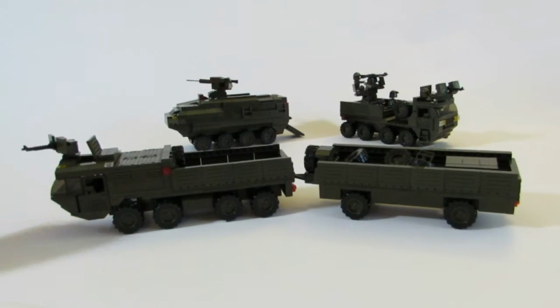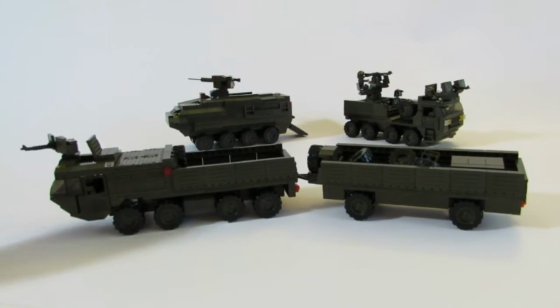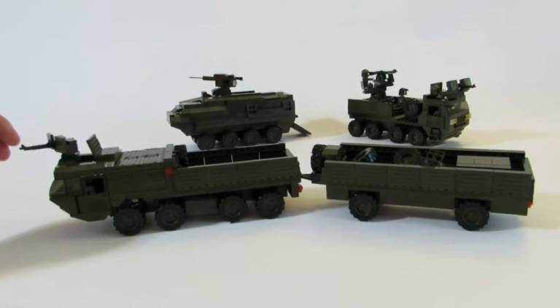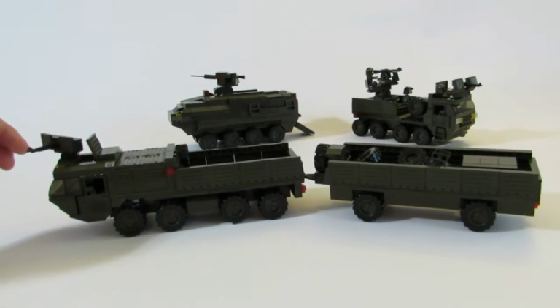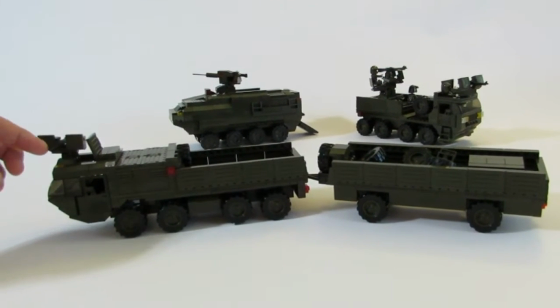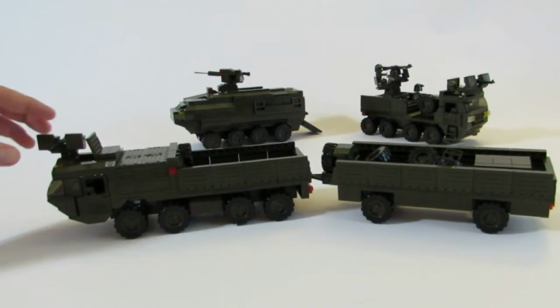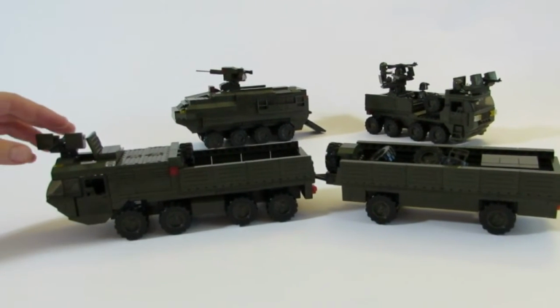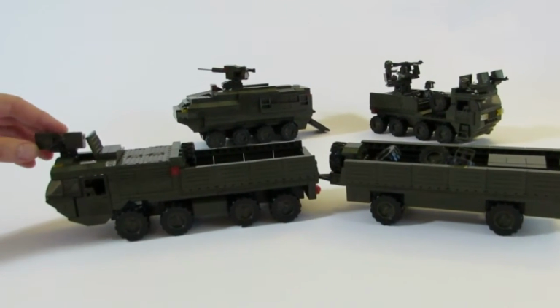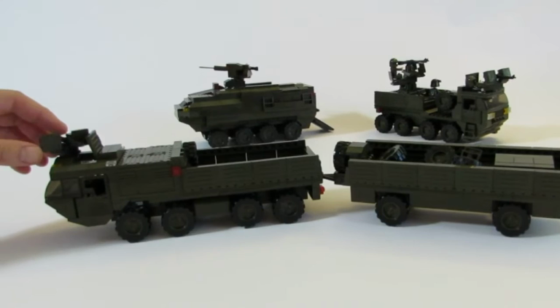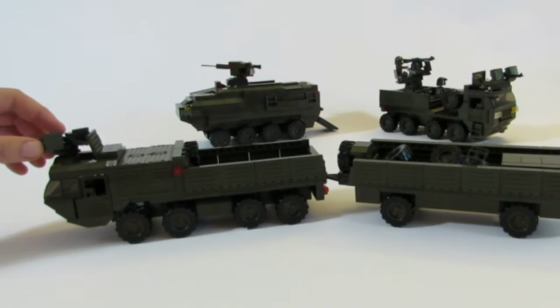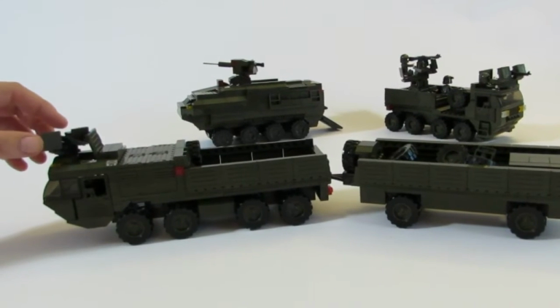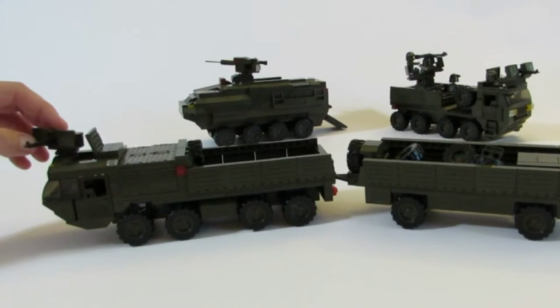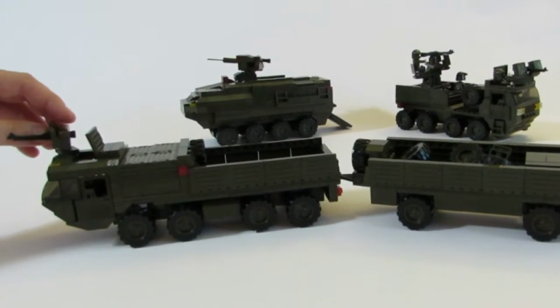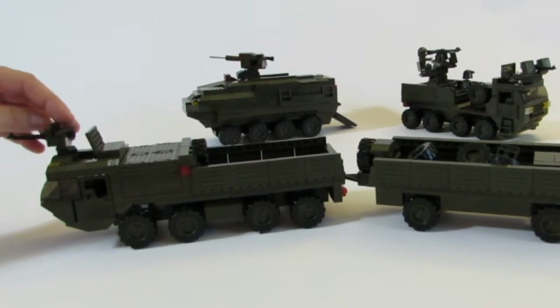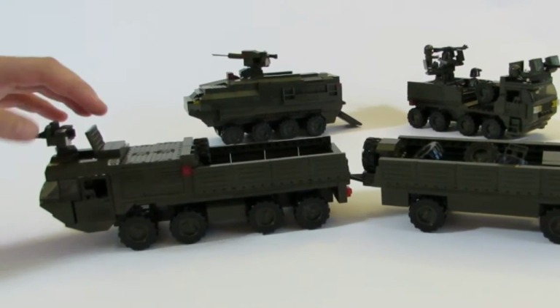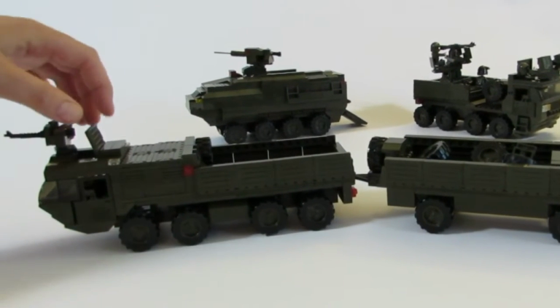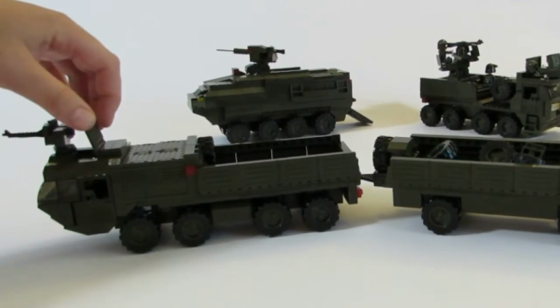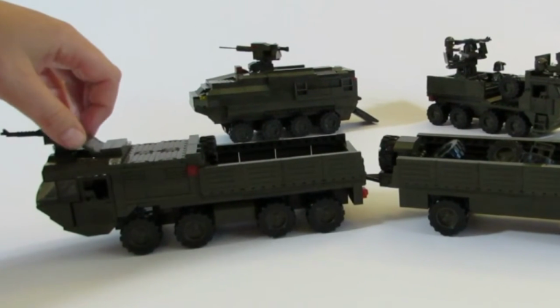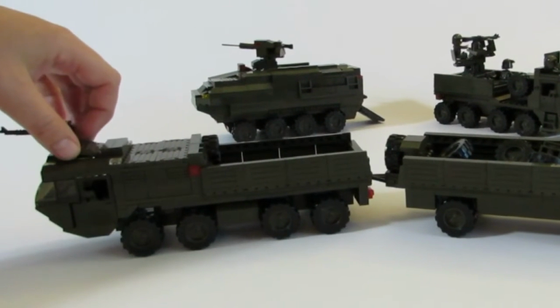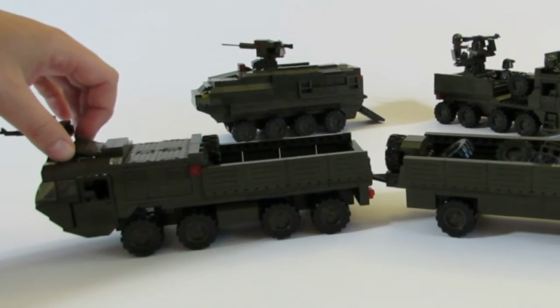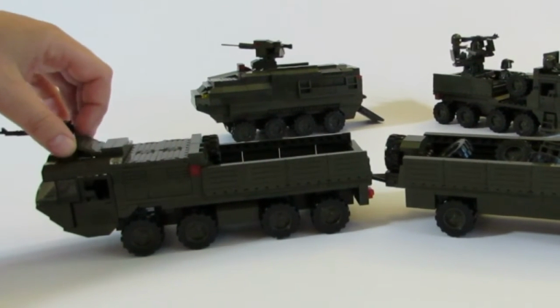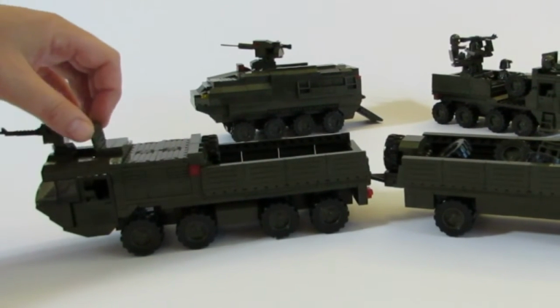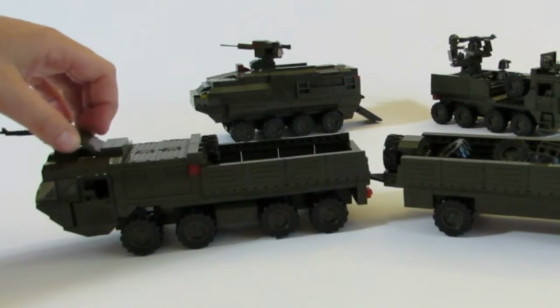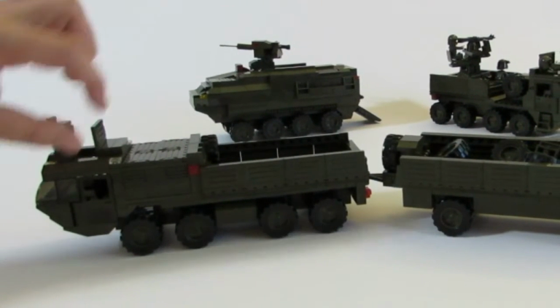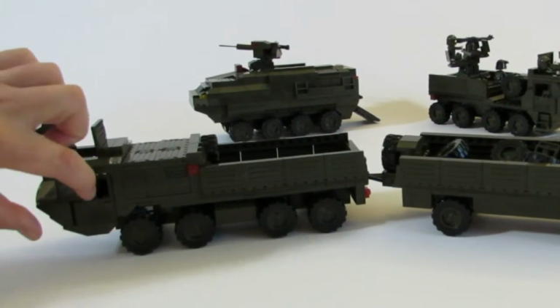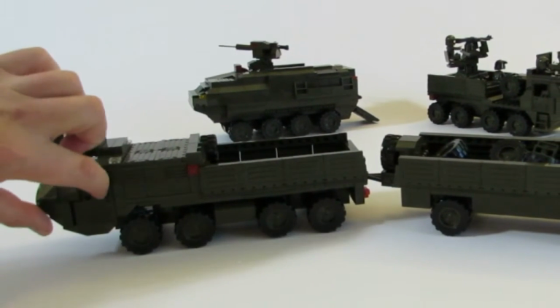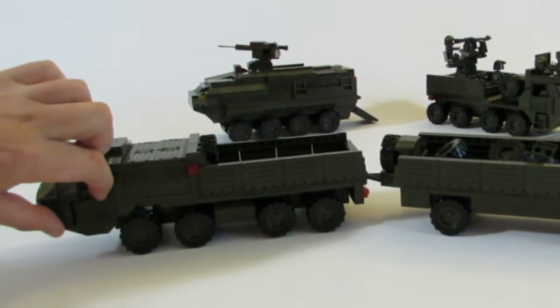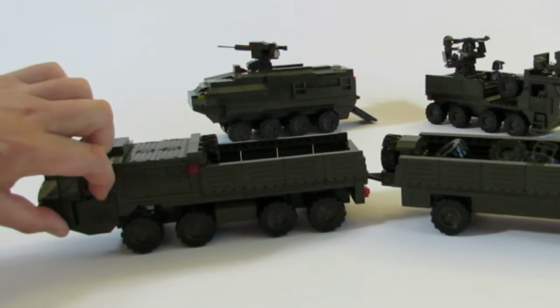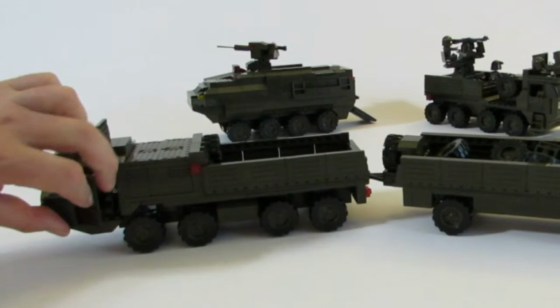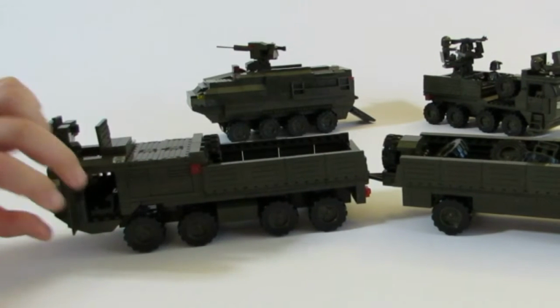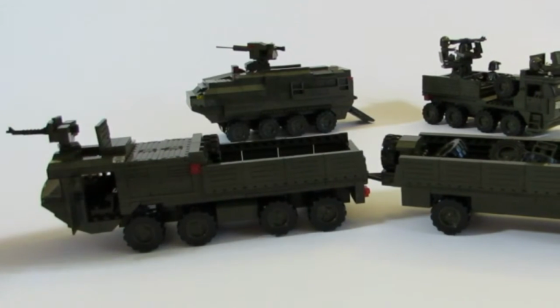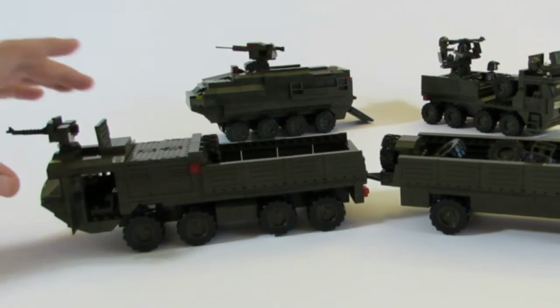Lots of entry points here. We actually have a turret on the top mounted here, a top entrance to the cab, and then obviously doors to get inside of the turret.